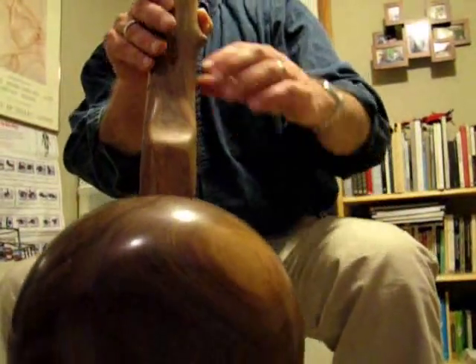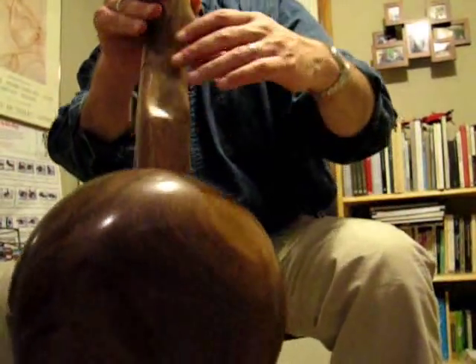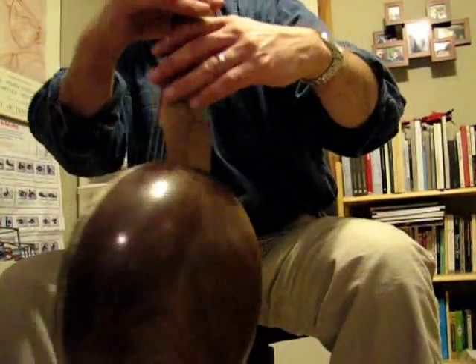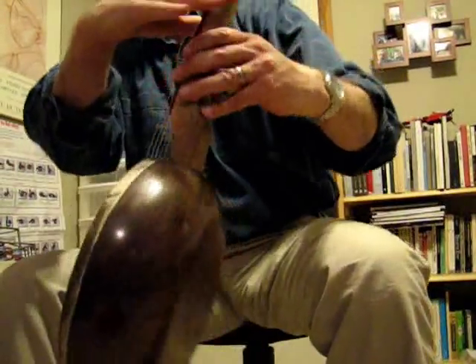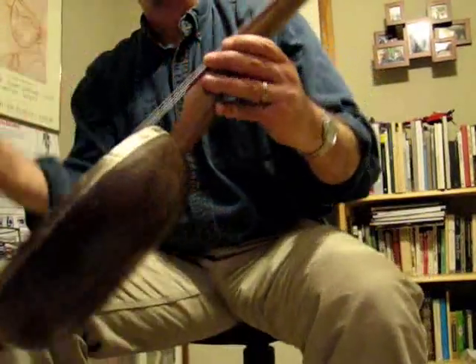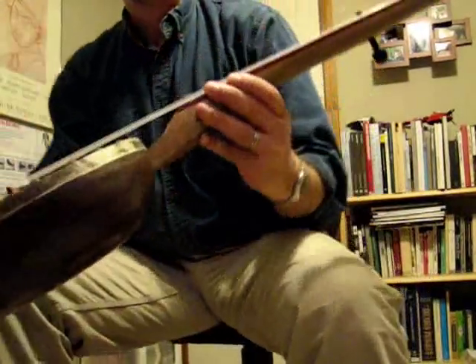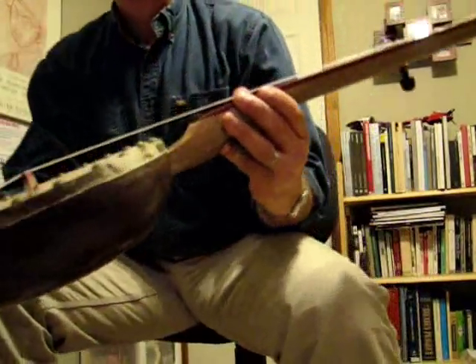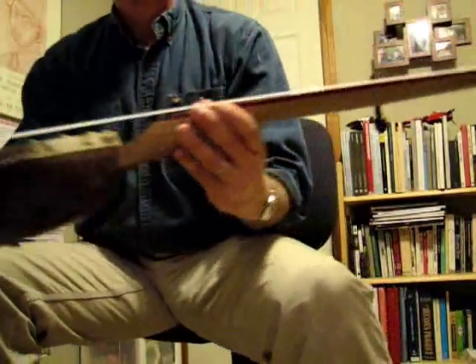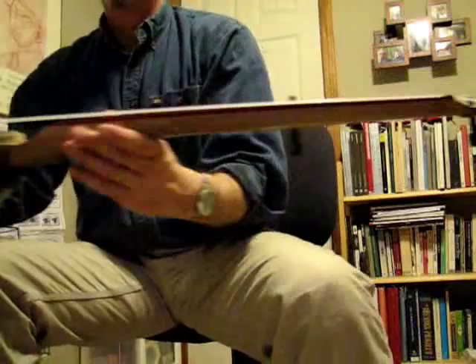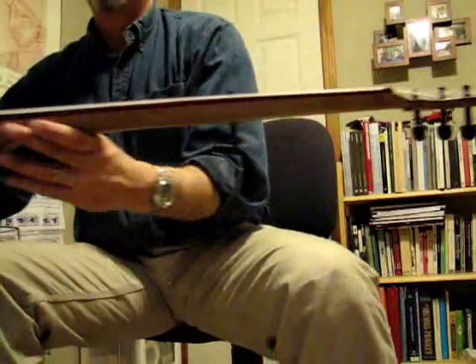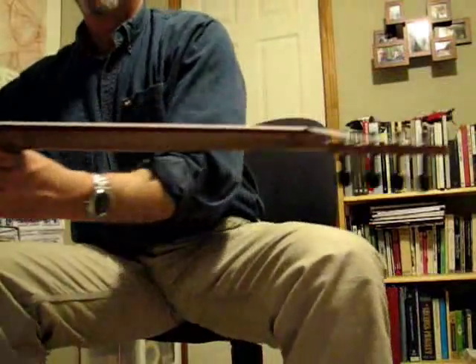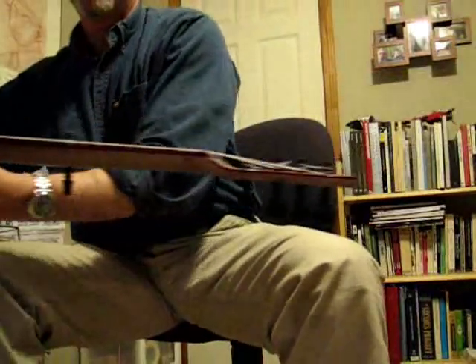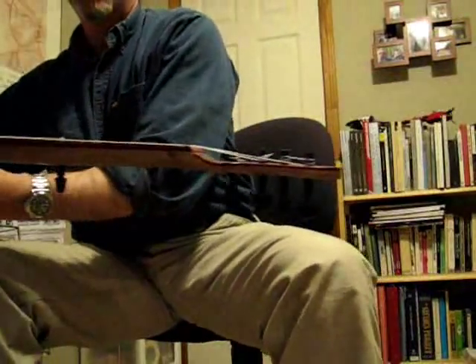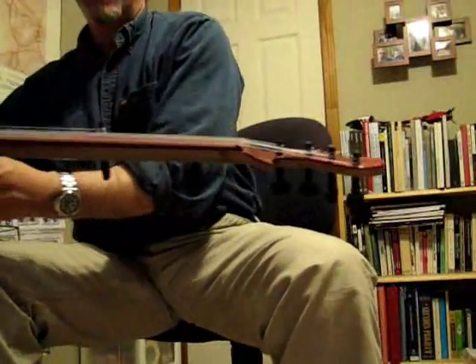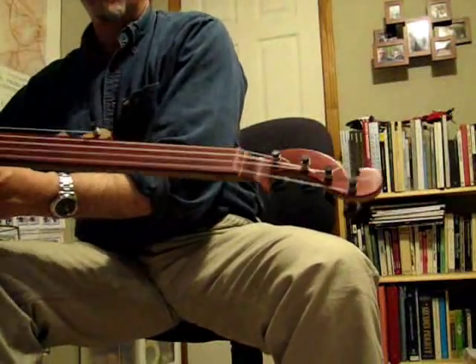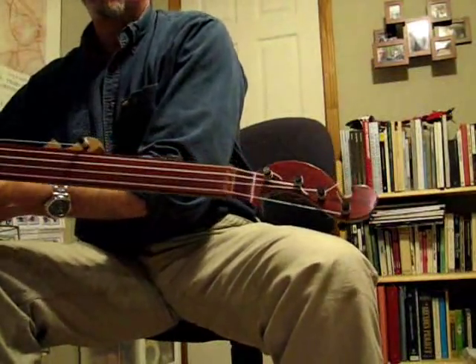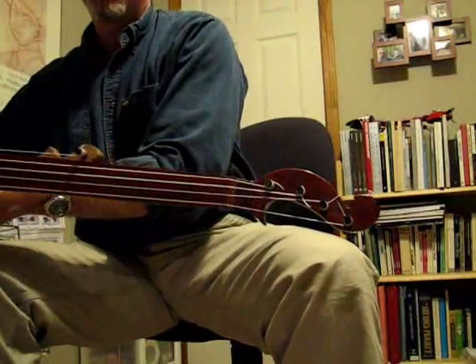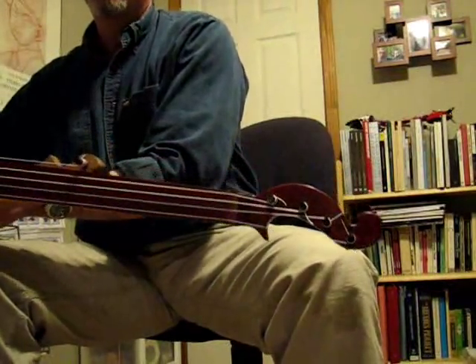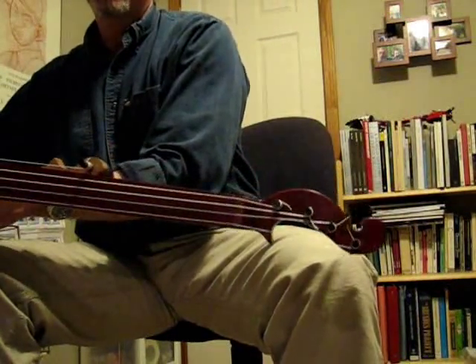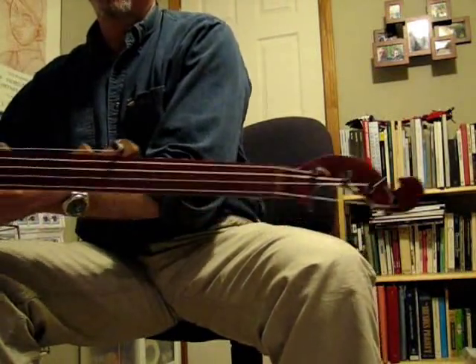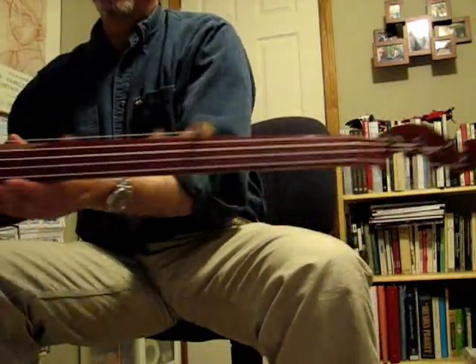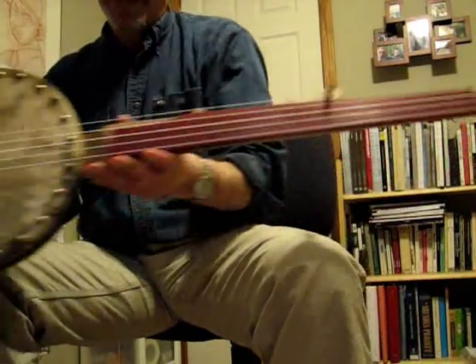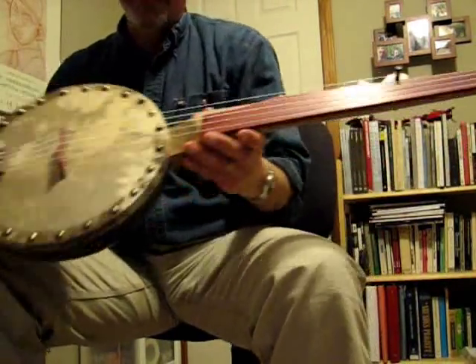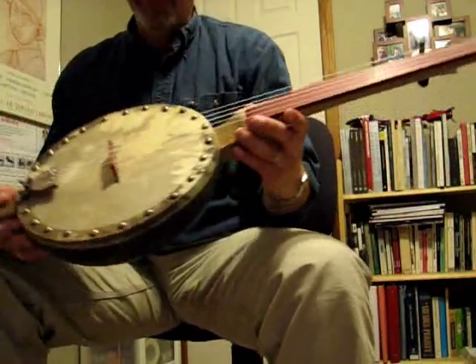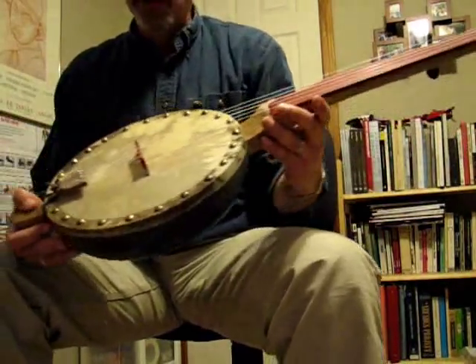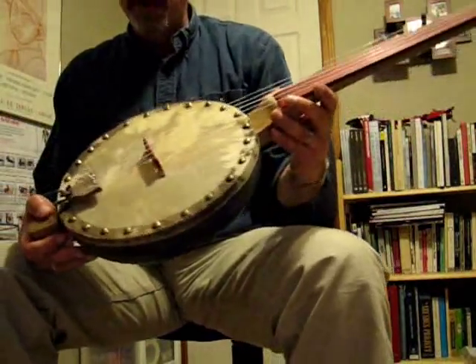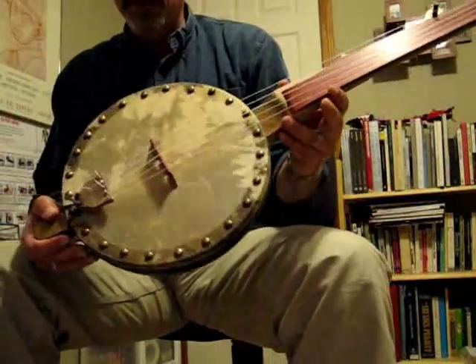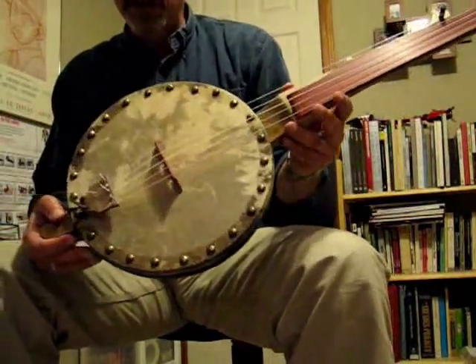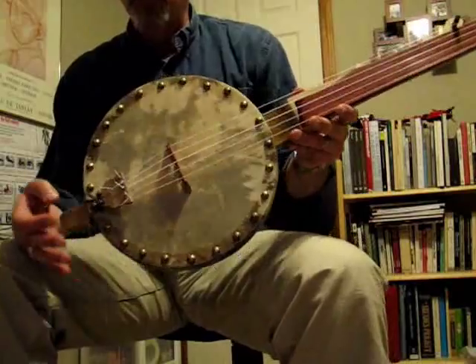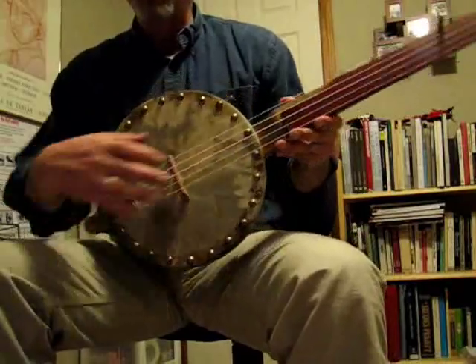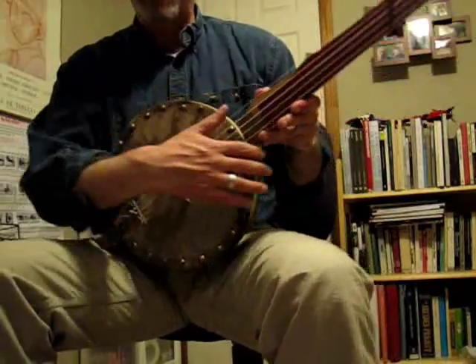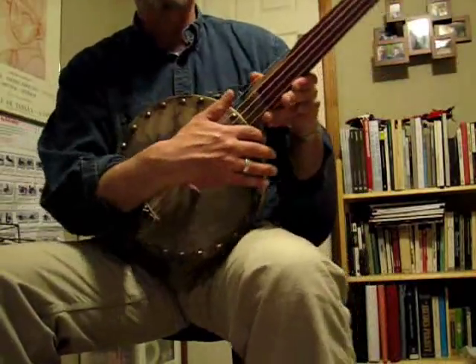This turned out pretty good — I'm very pleased with the aesthetics of this banjo, and I'm also pleased with the way it sounds.